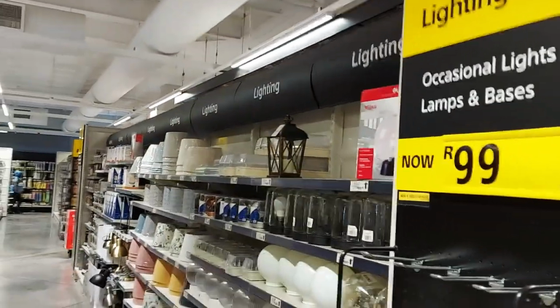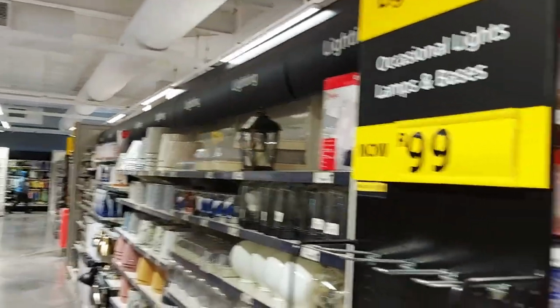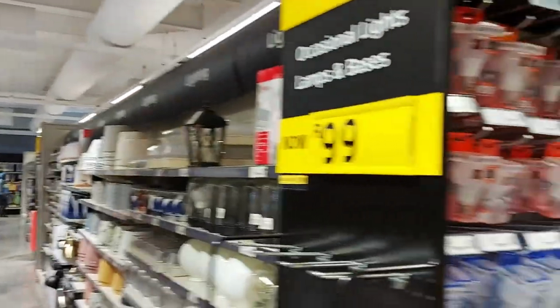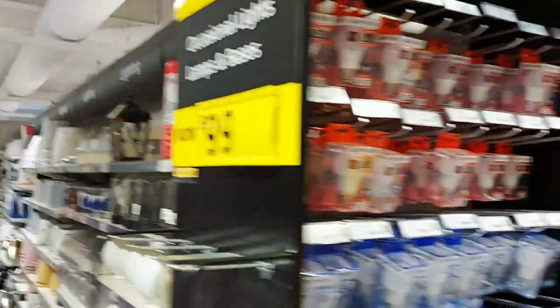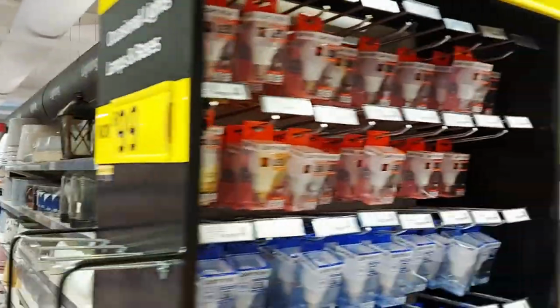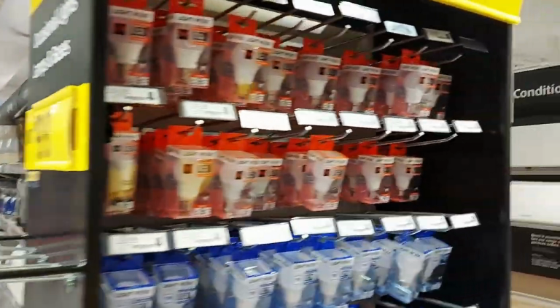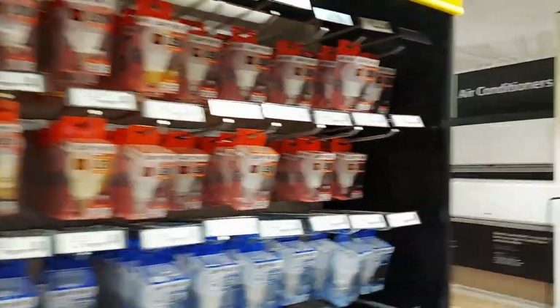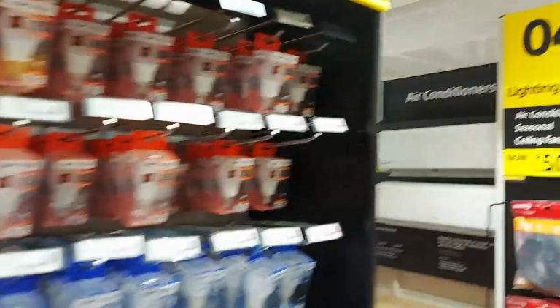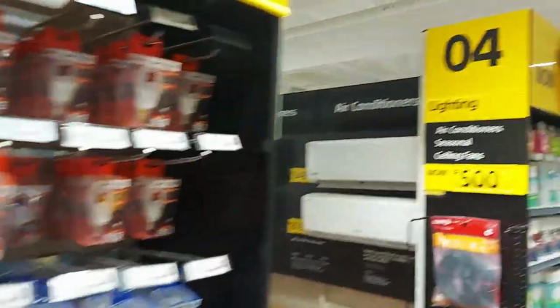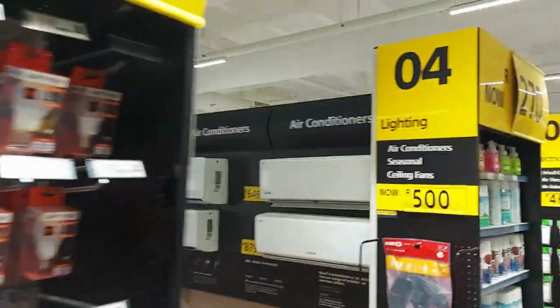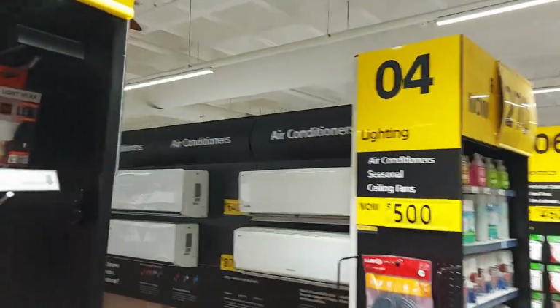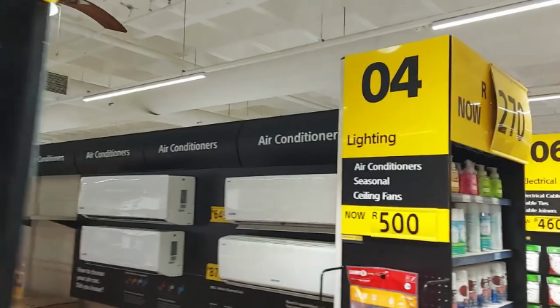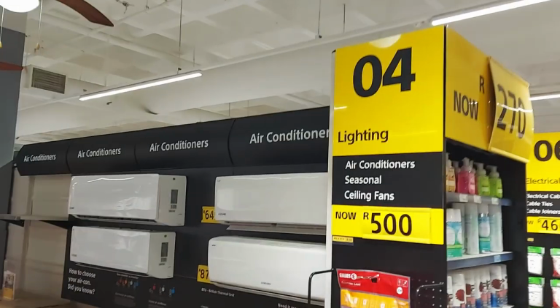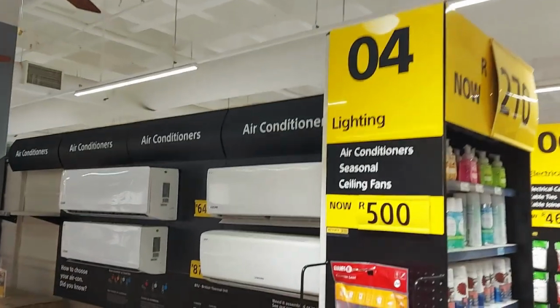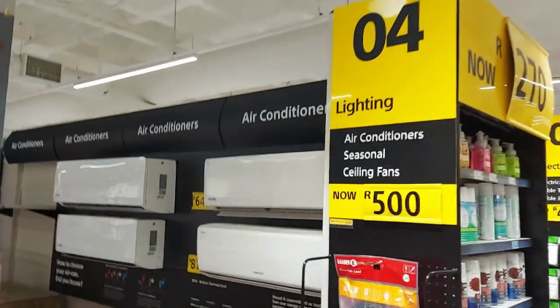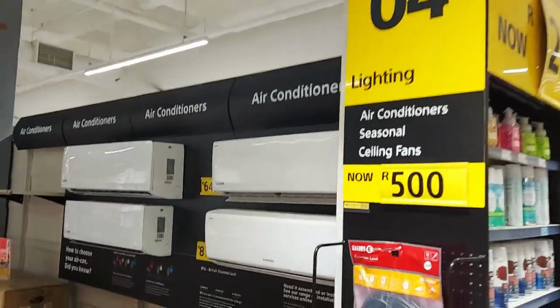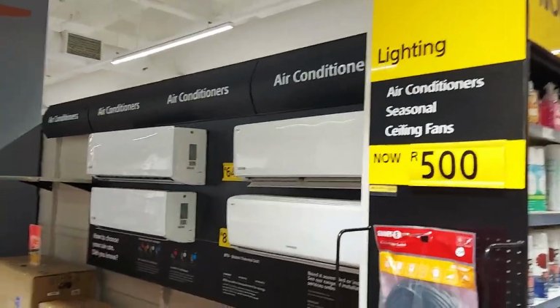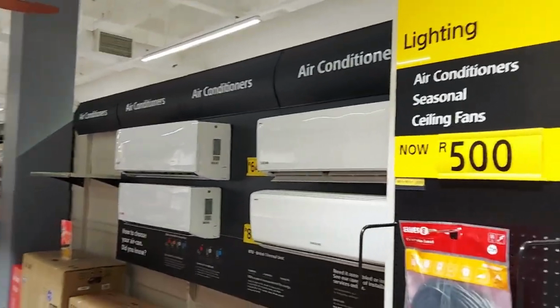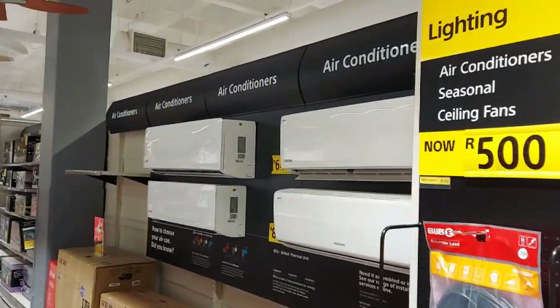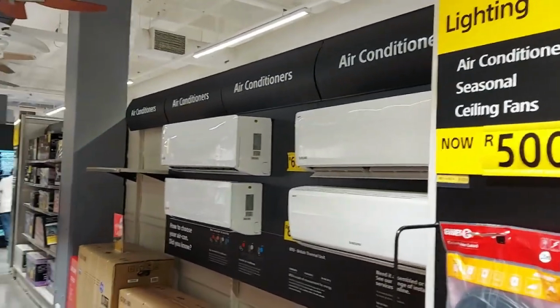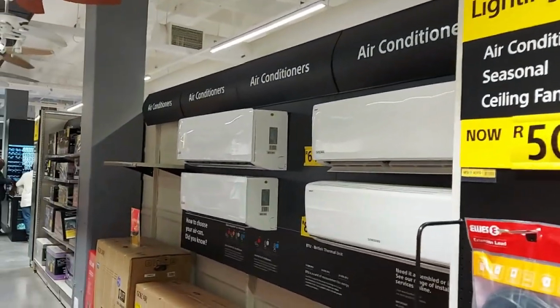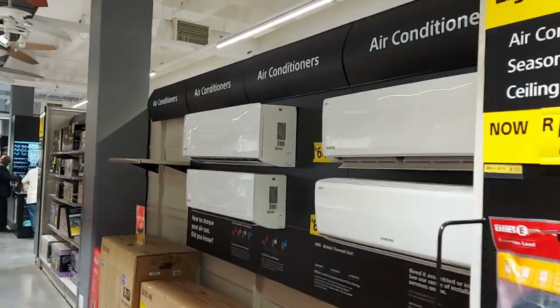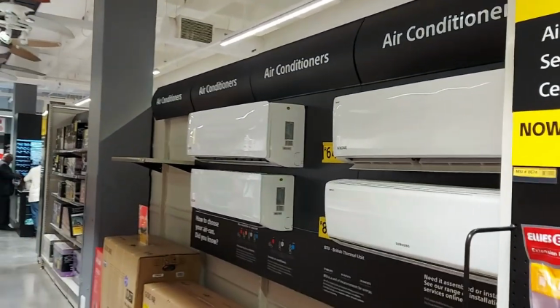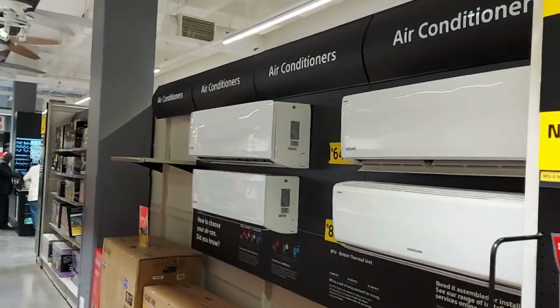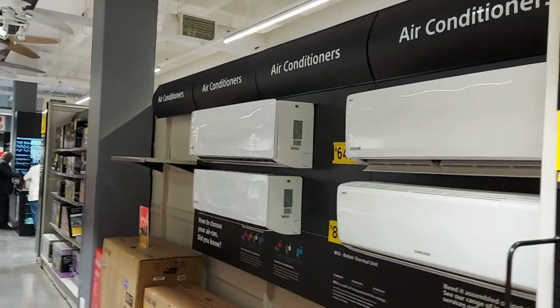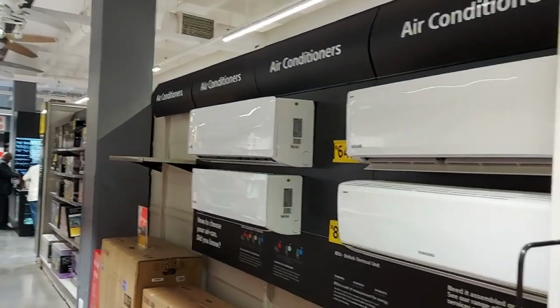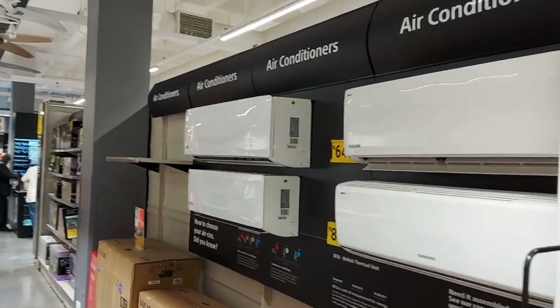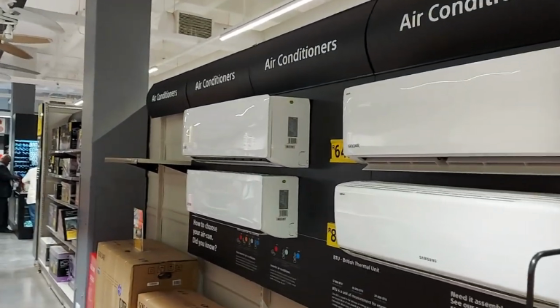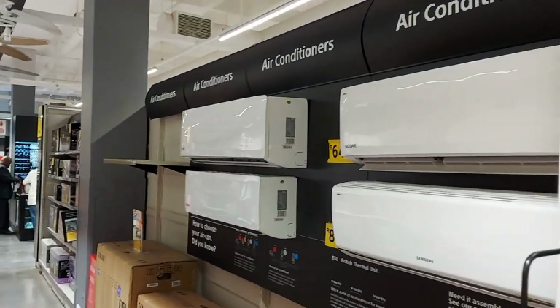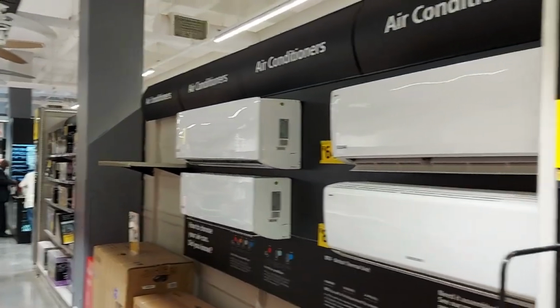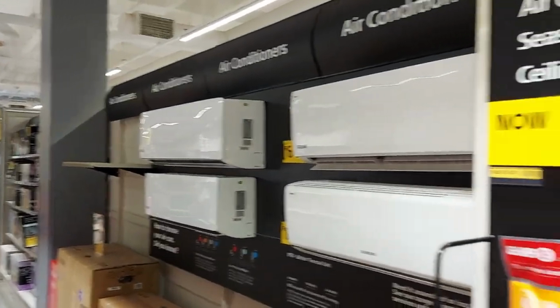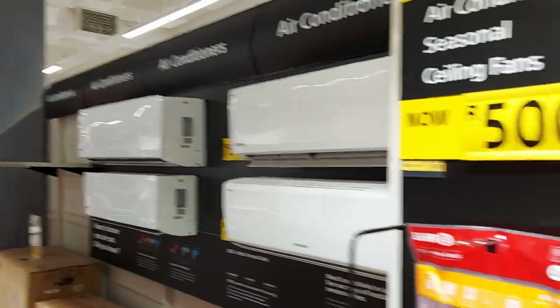Aisle three — the lights just went out. Load shedding! And aisle four is also lighting, but they seem to have air conditioning units in this lighting section.